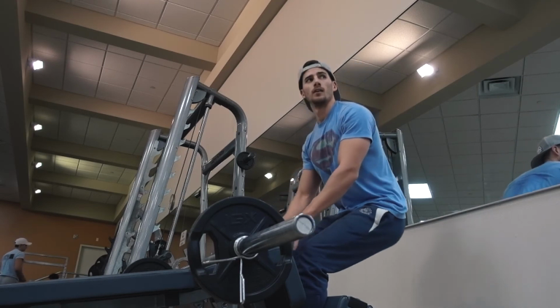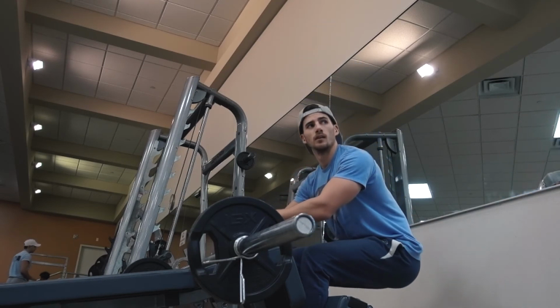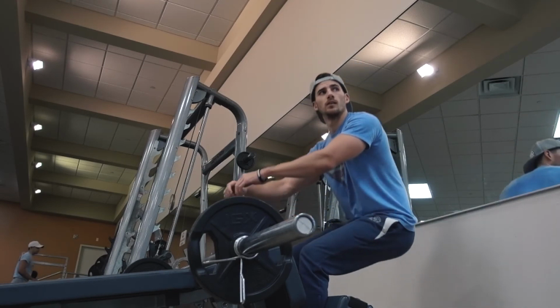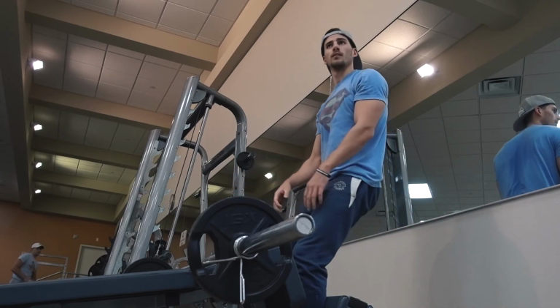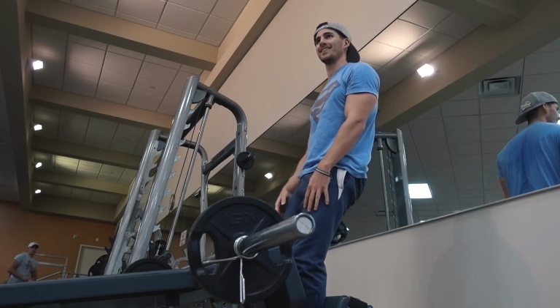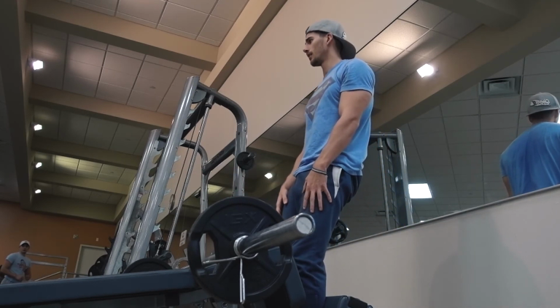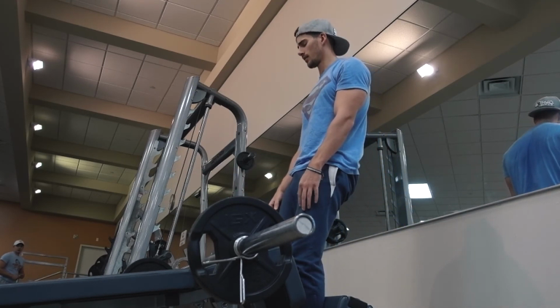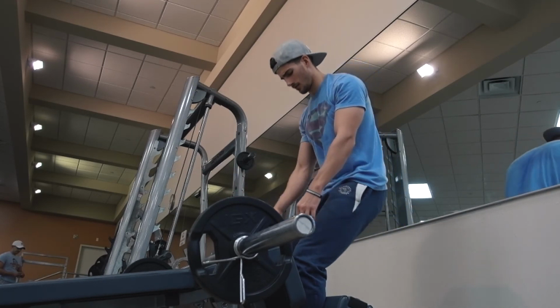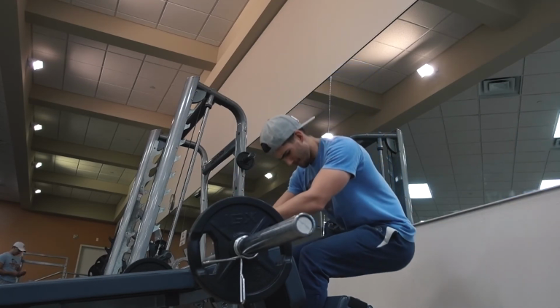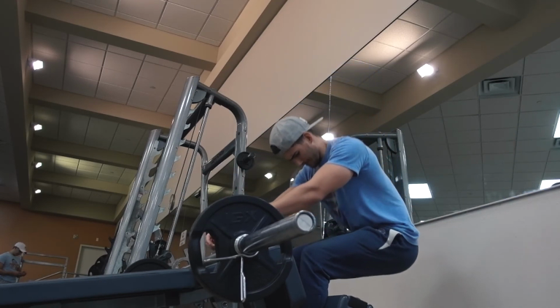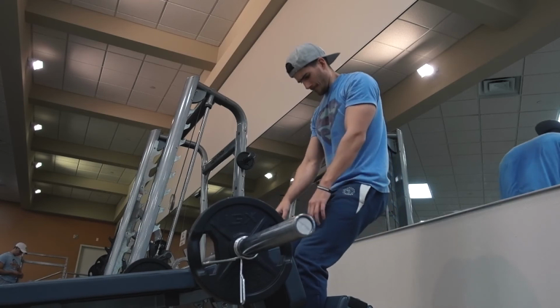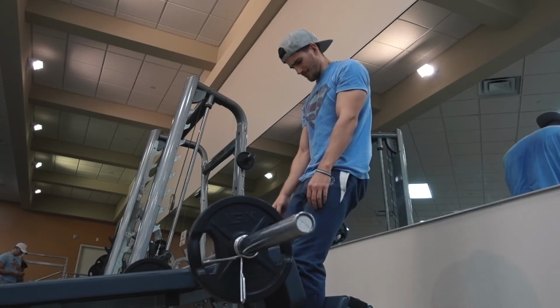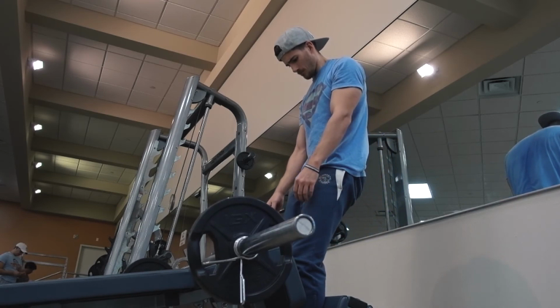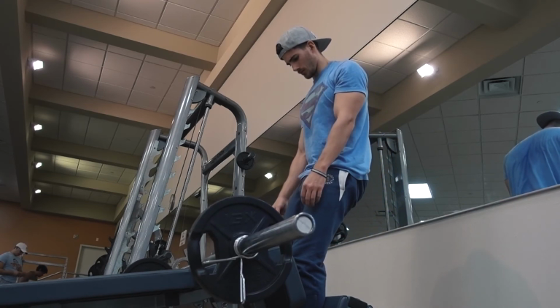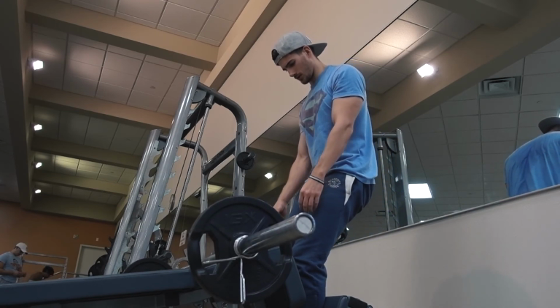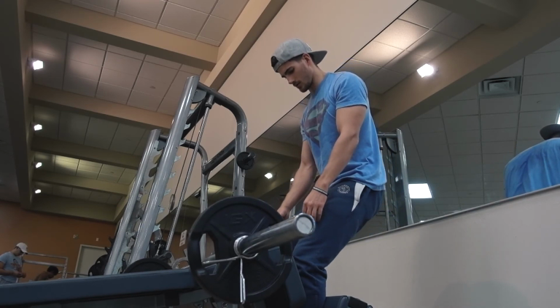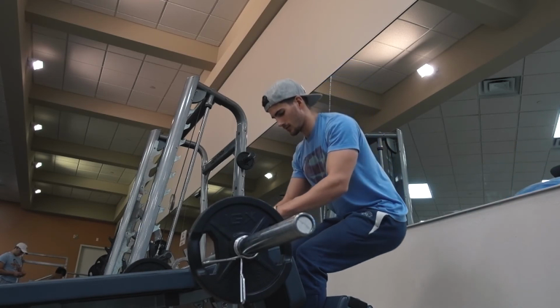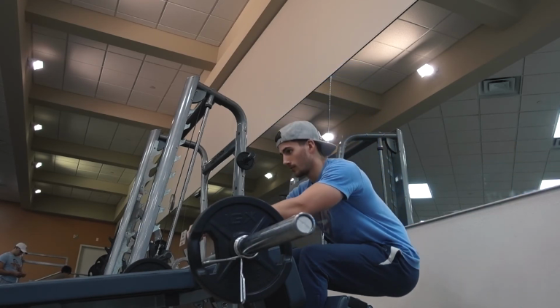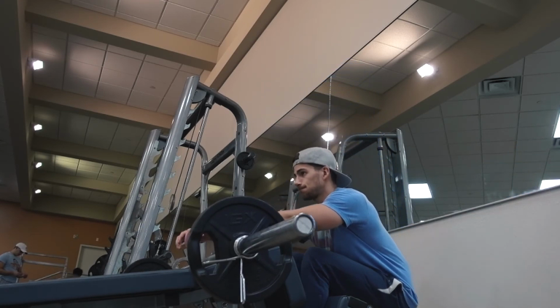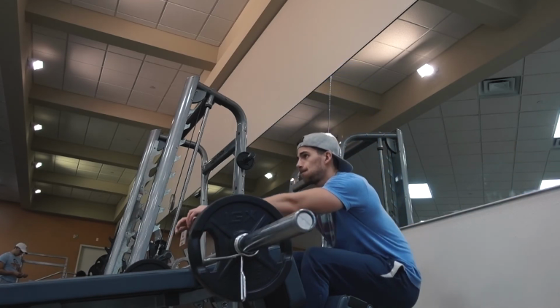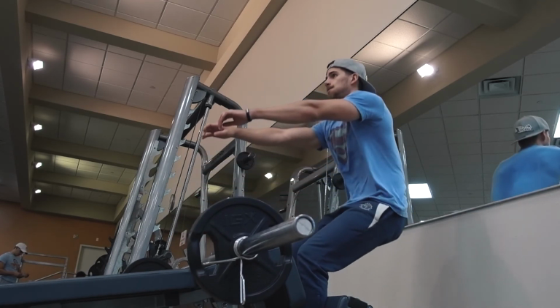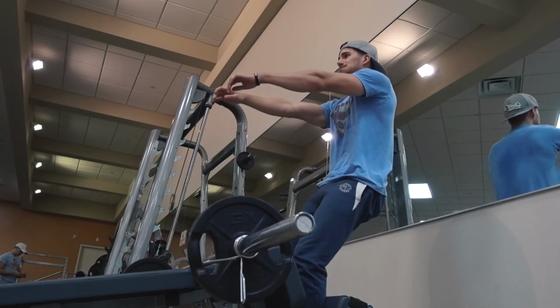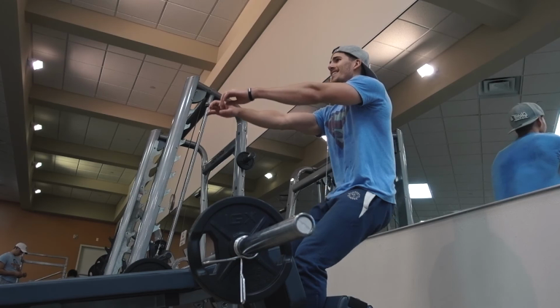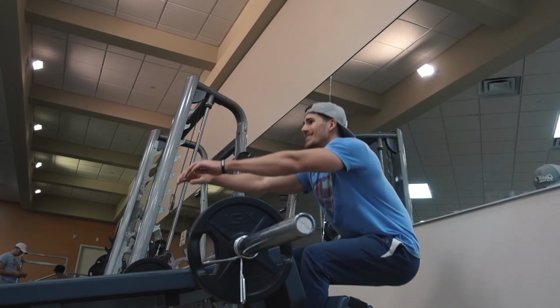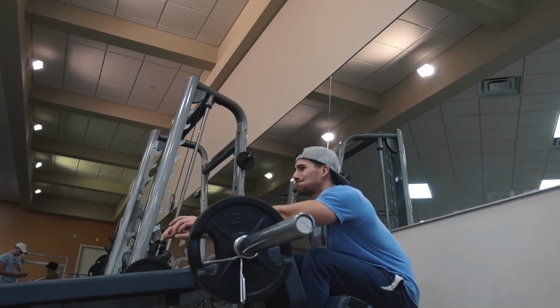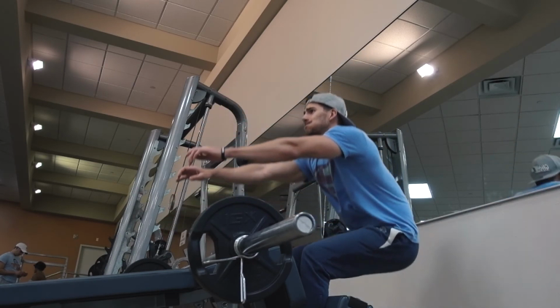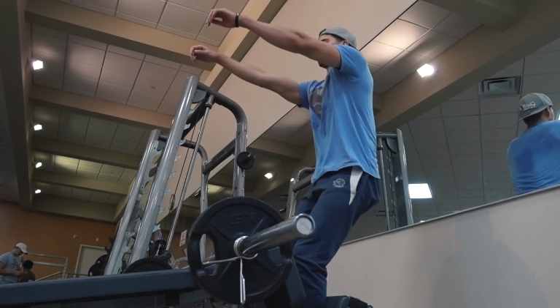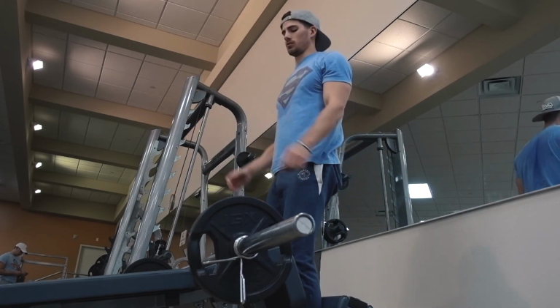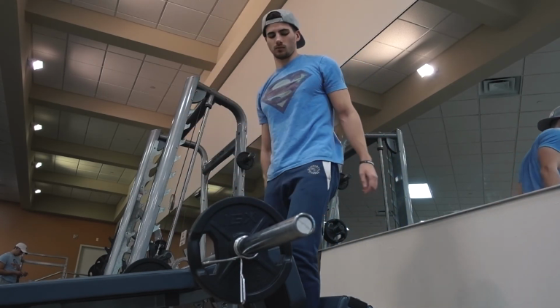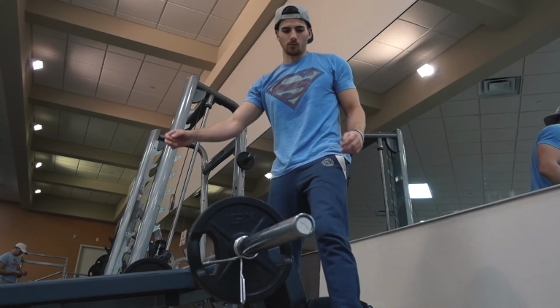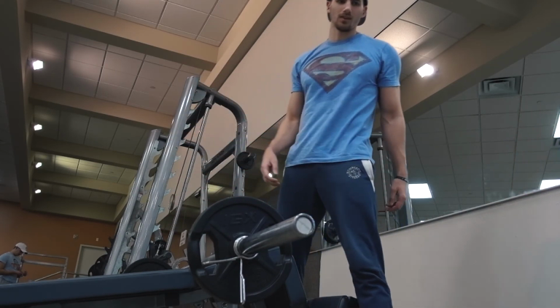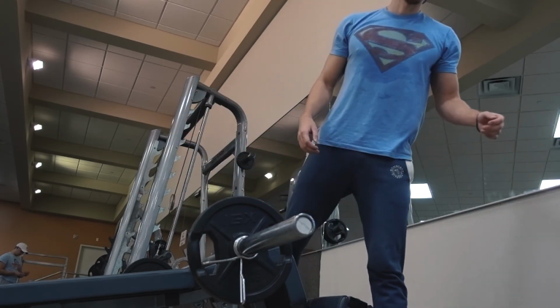So this was a great finisher. I also did calf raises — standing and seated — but I didn't film them. No hamstring curls or anything like that because it was a quad day. I hope you enjoyed the workout. See you in the next one.